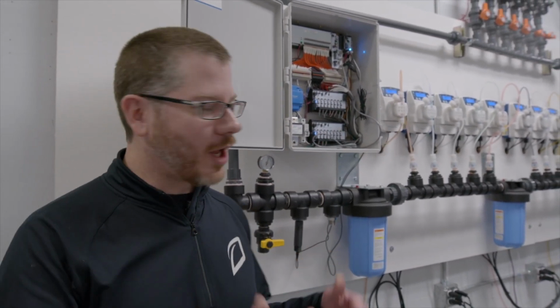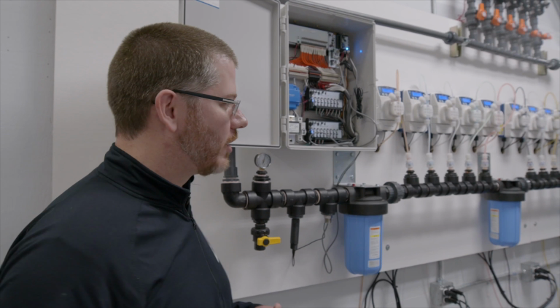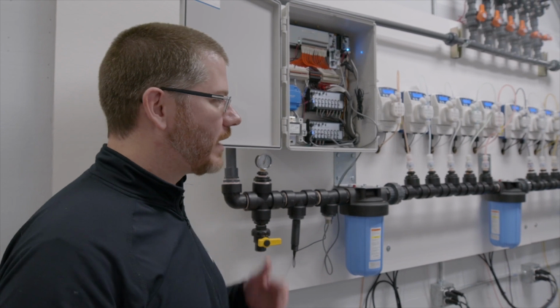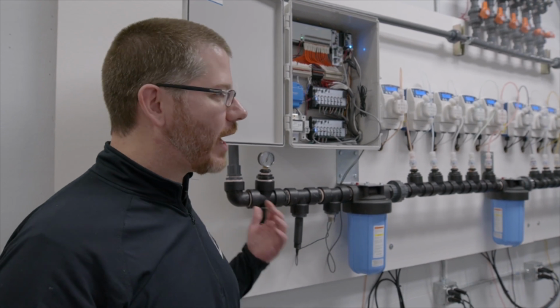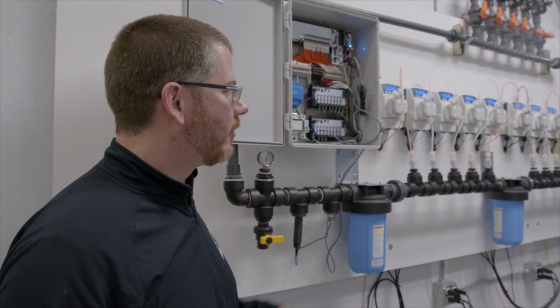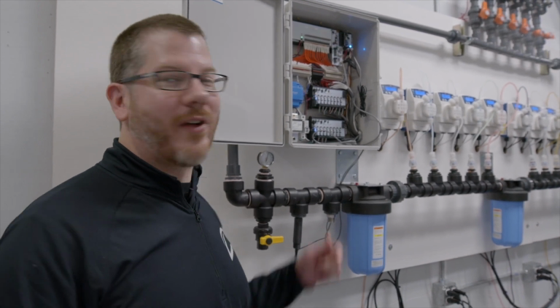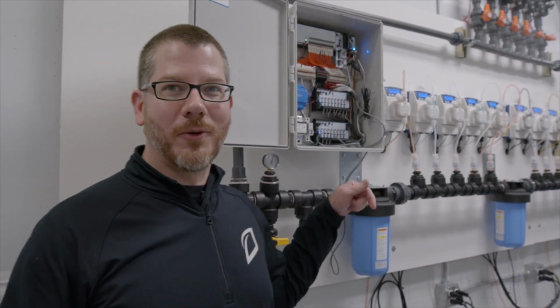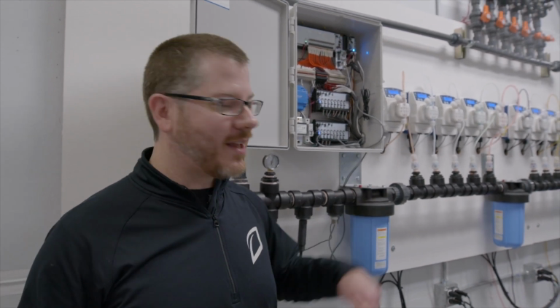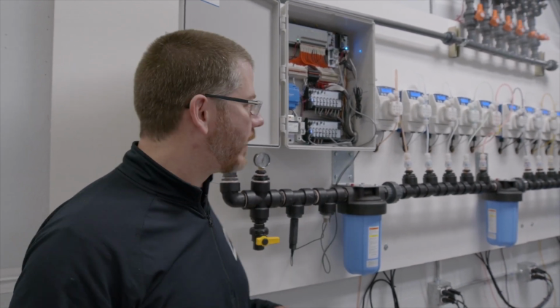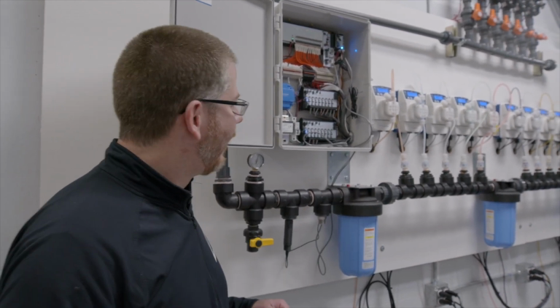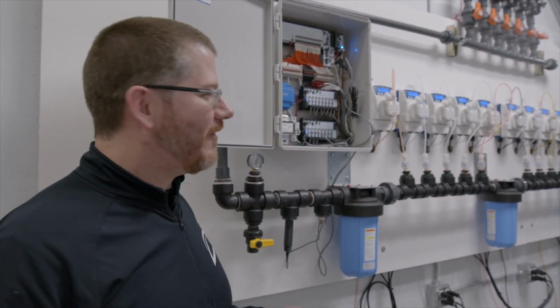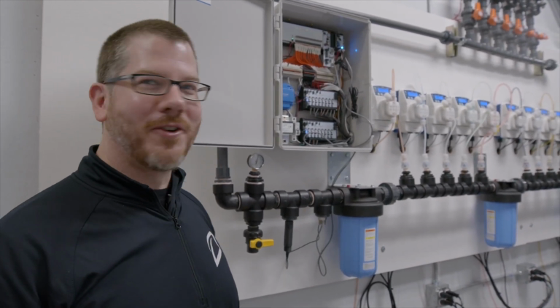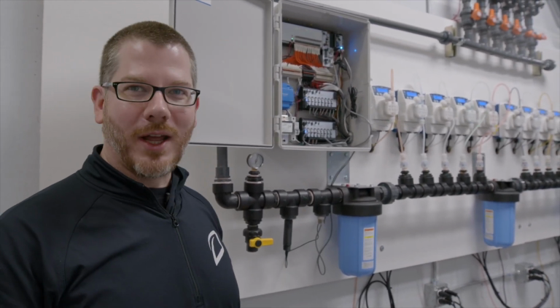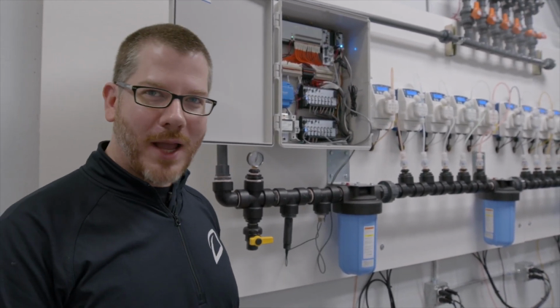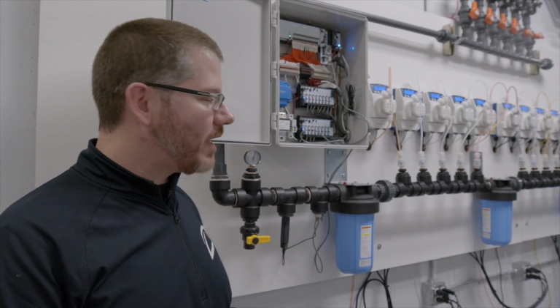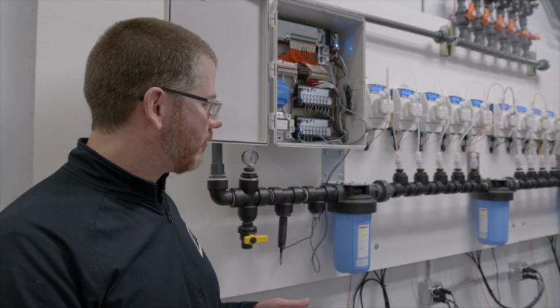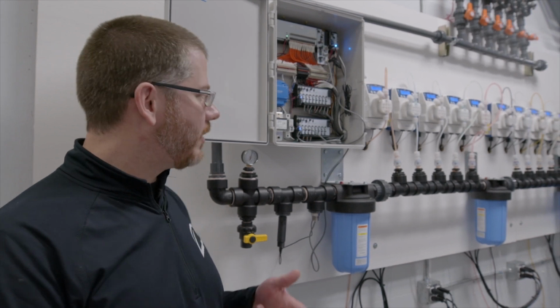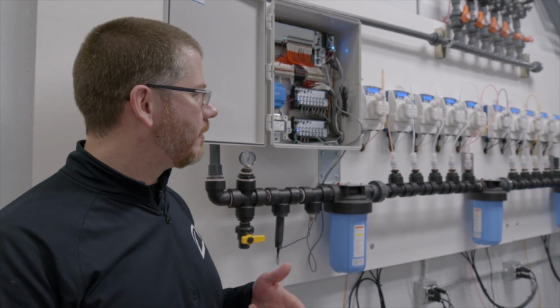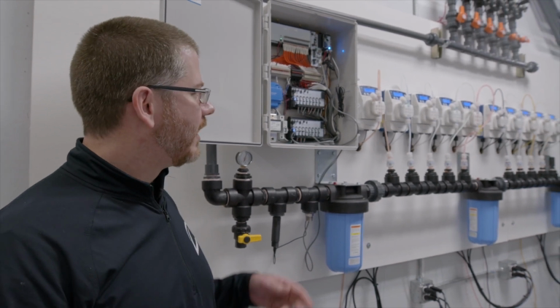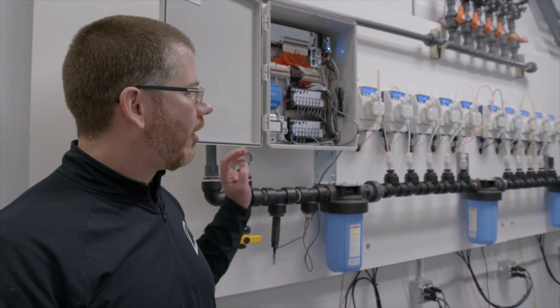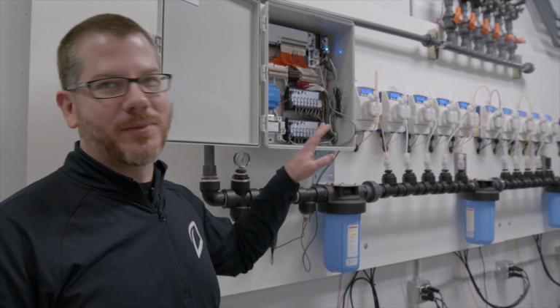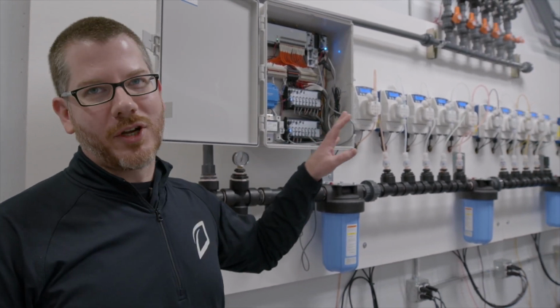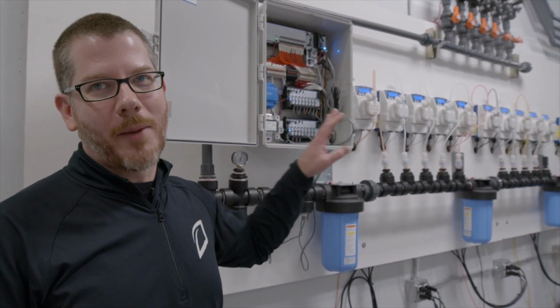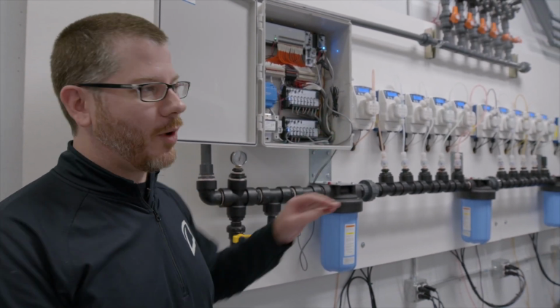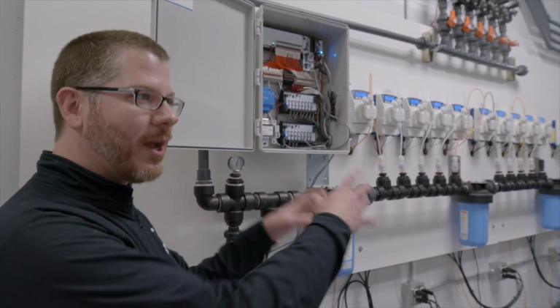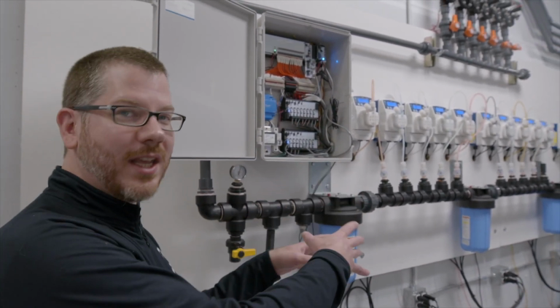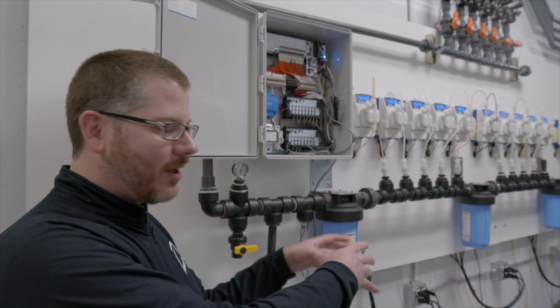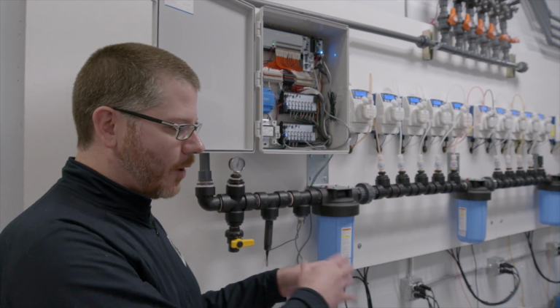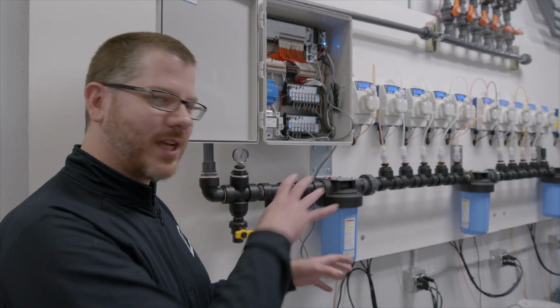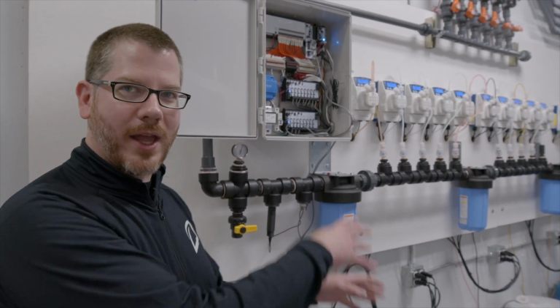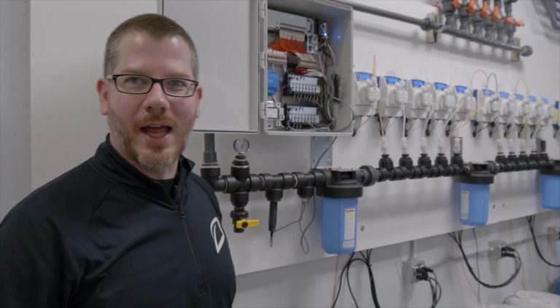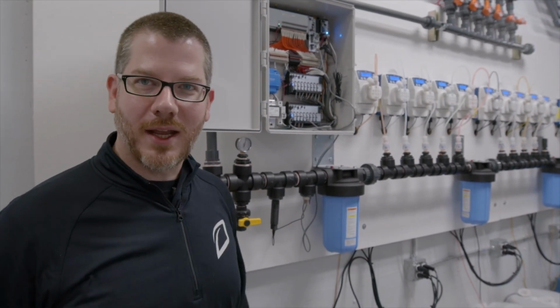We're going to make sure — we'll stay up all night with you. In fact, here we did stay up all night making sure that we were hitting the right pH, the right PPMs, and that all the pumps were functioning properly, and that what the plant was seeing is what we were telling the plant it was going to get.